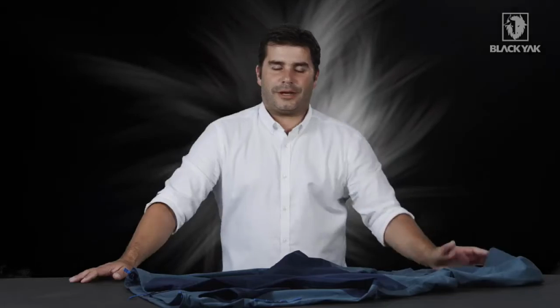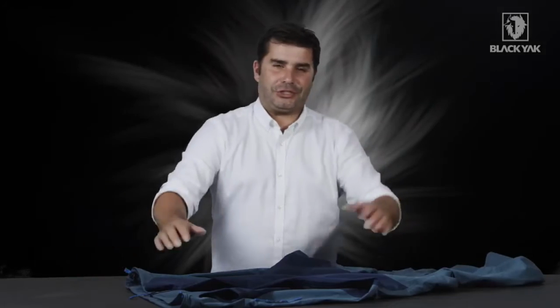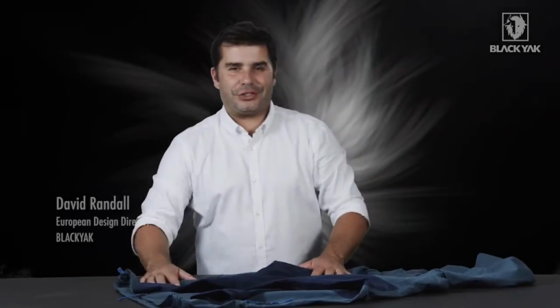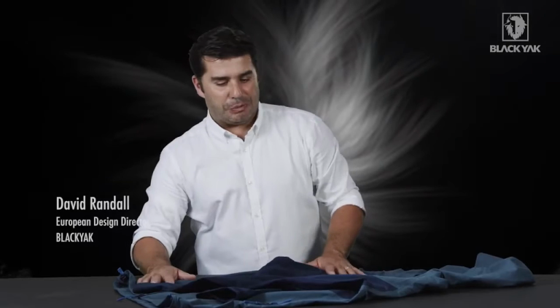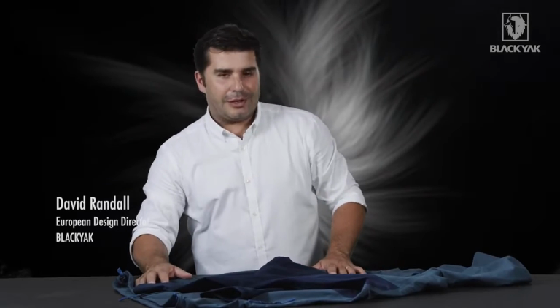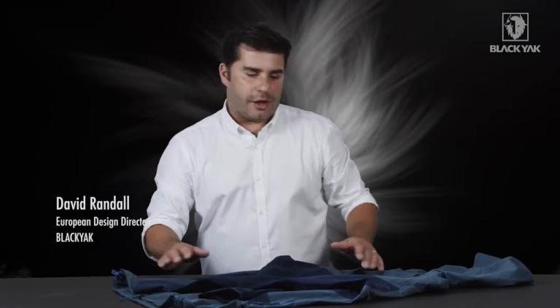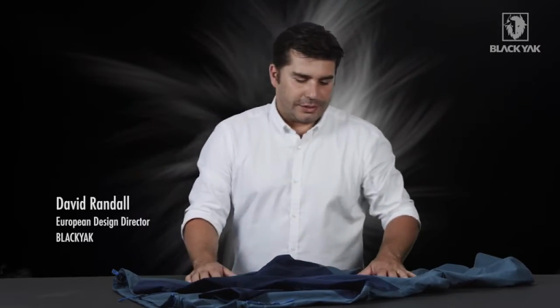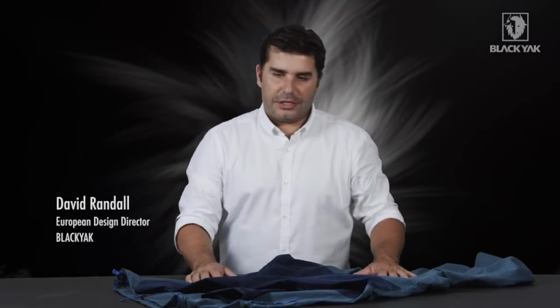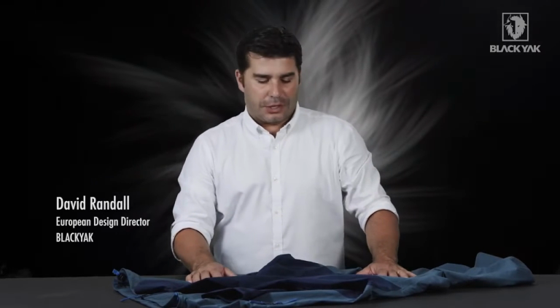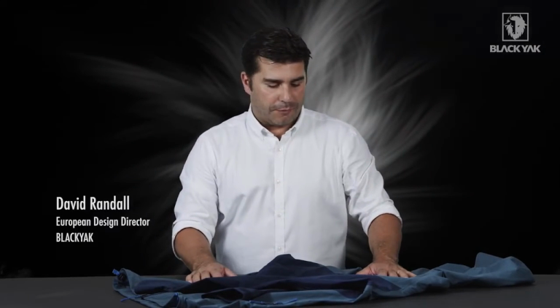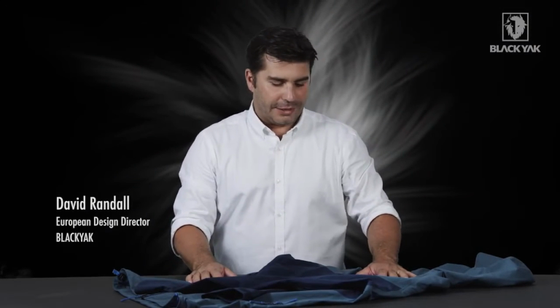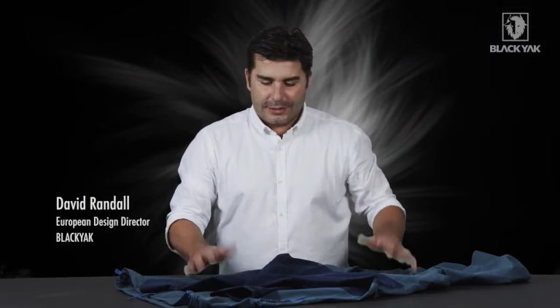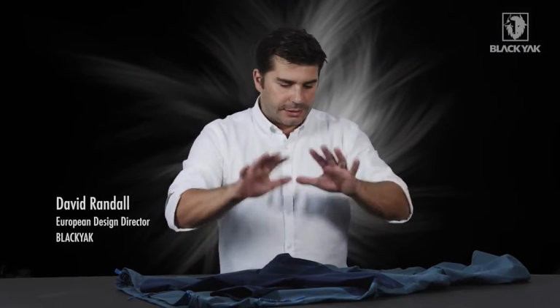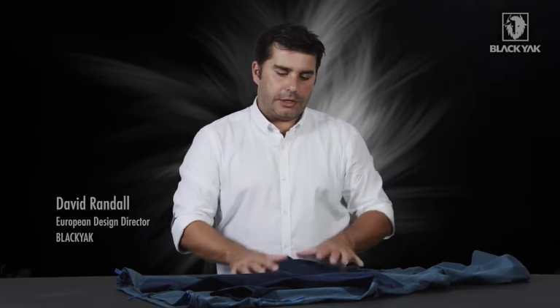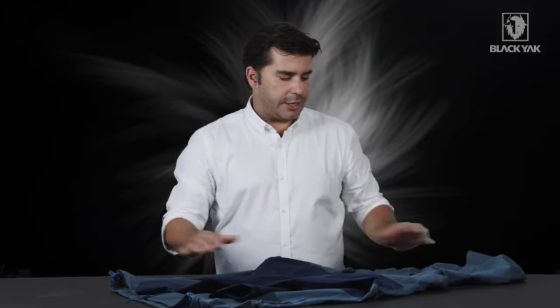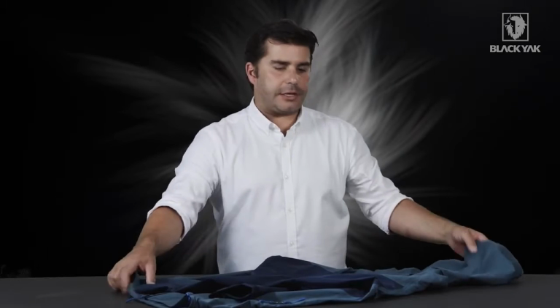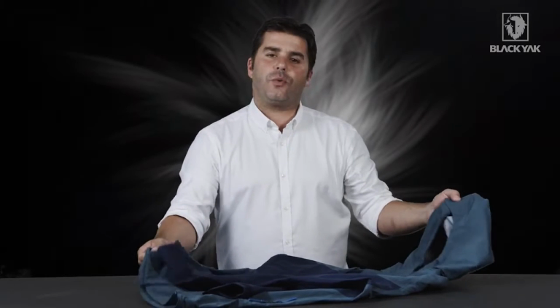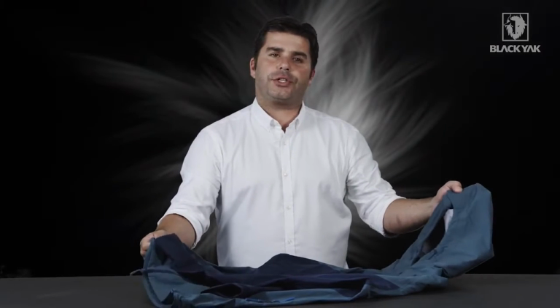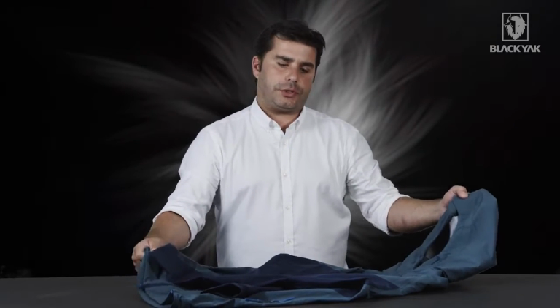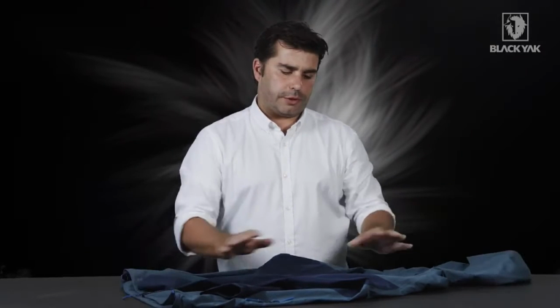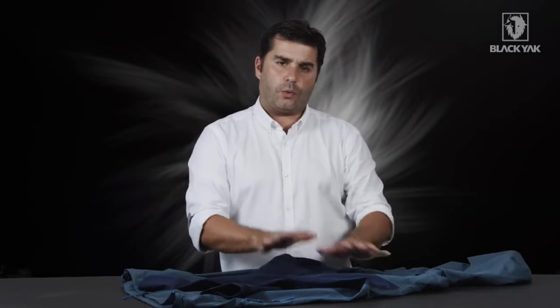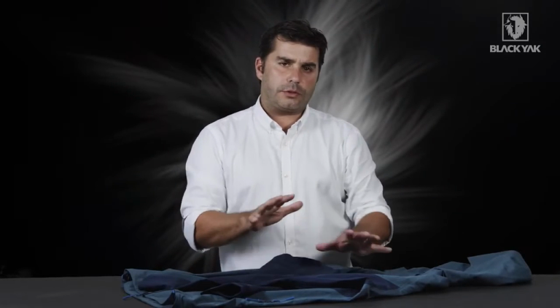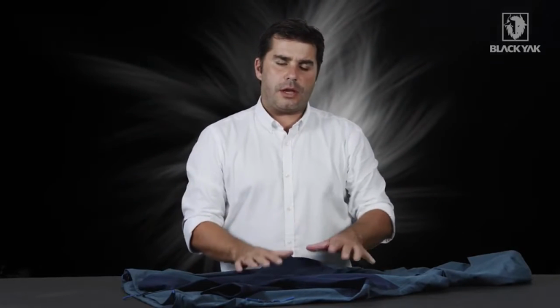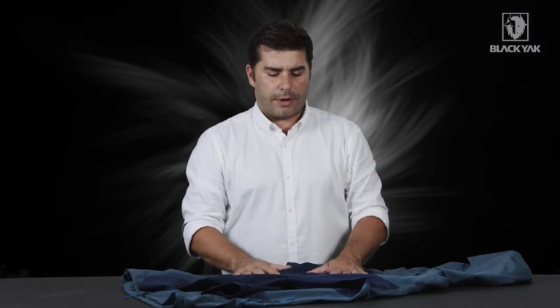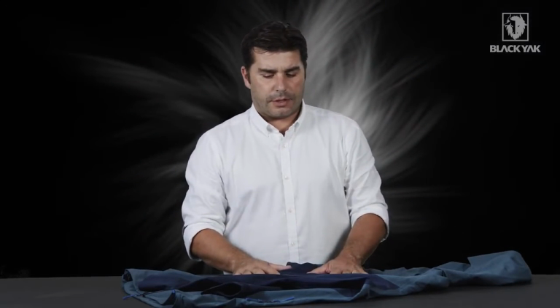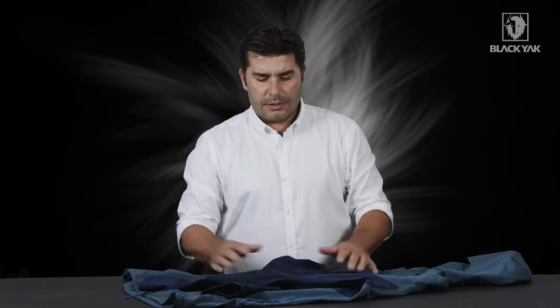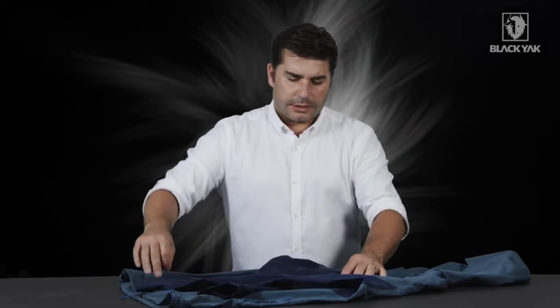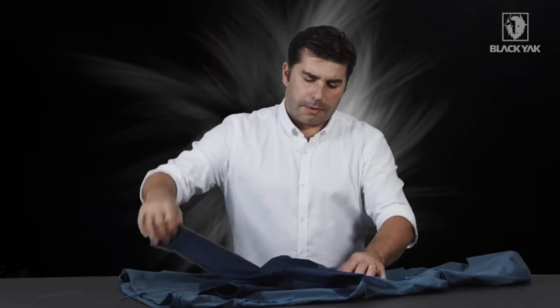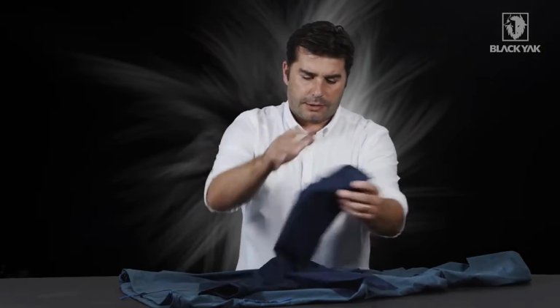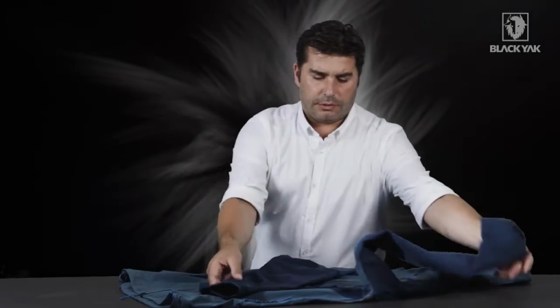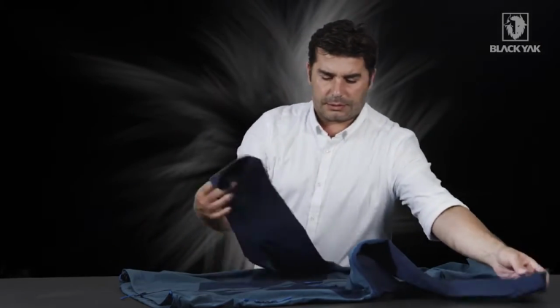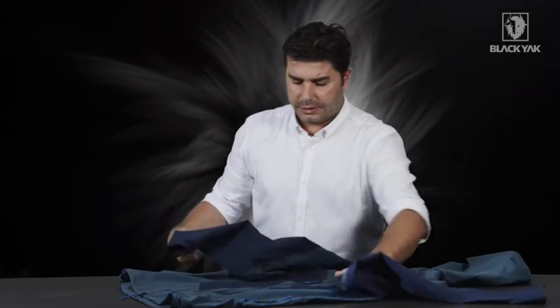I'd like to introduce you to the Sibu line Gore-Tex C-knit jacket for men from Black Yak. This is a lighter weight version of the Gore-Tex product, therefore we've used the C-knit membrane for this item. Let's unpack it here and have a look at some of the details.